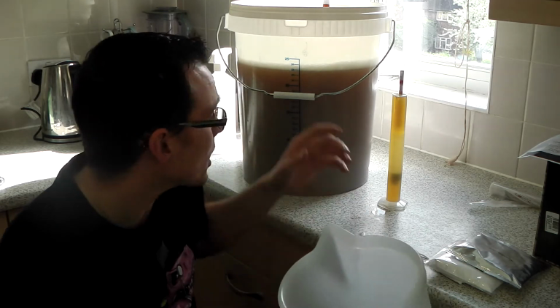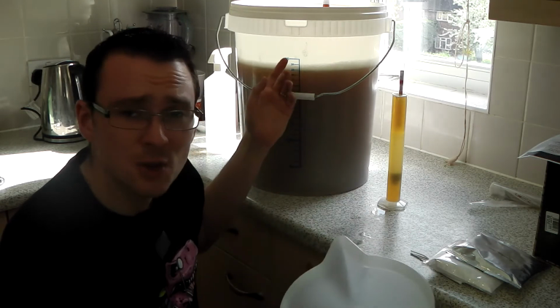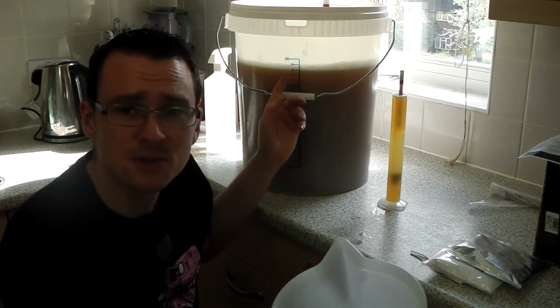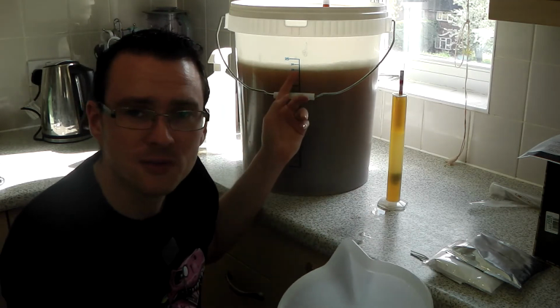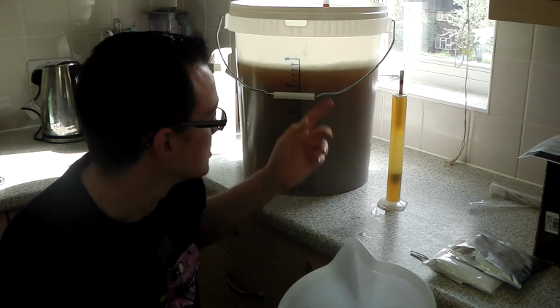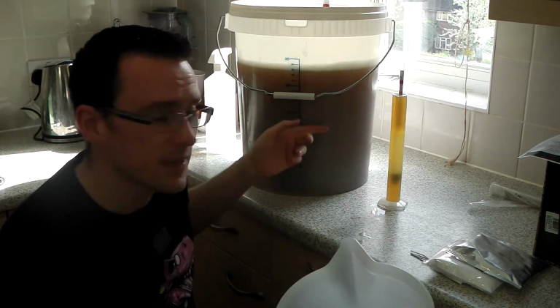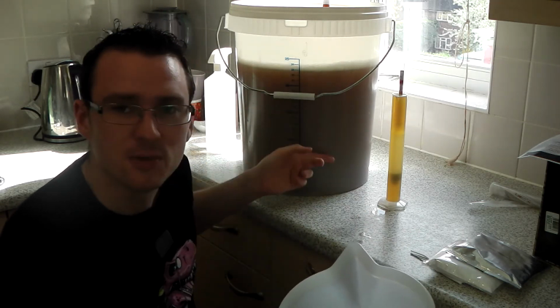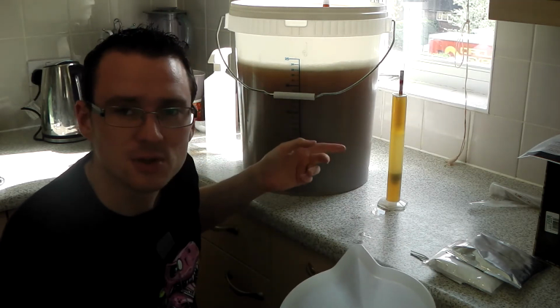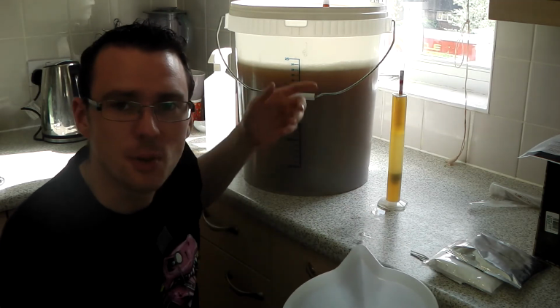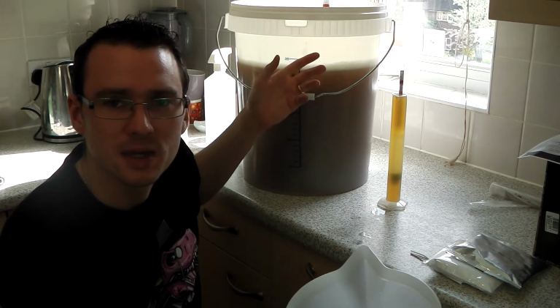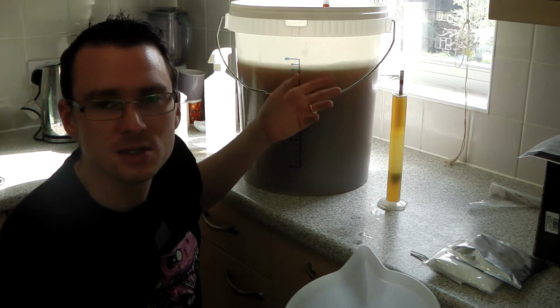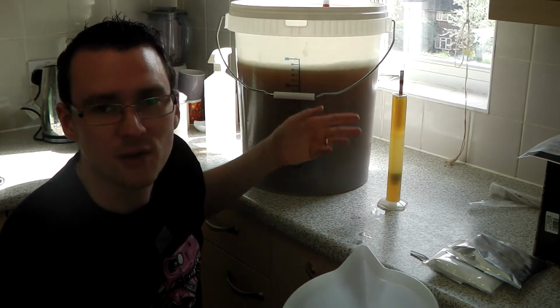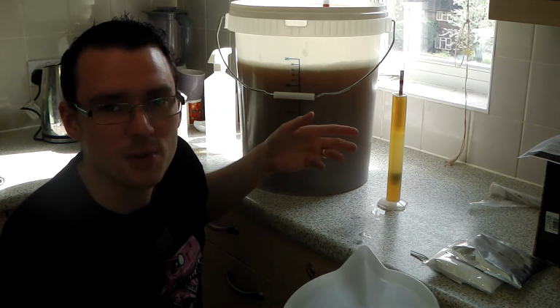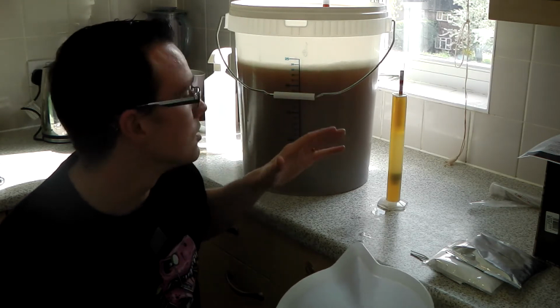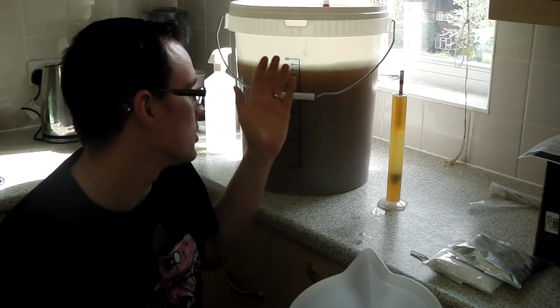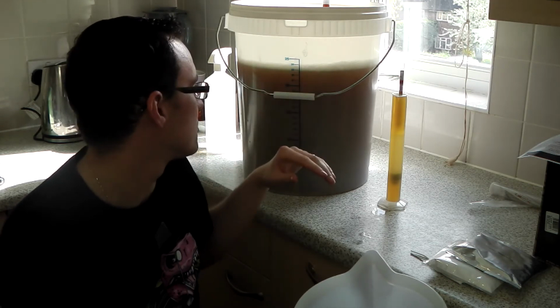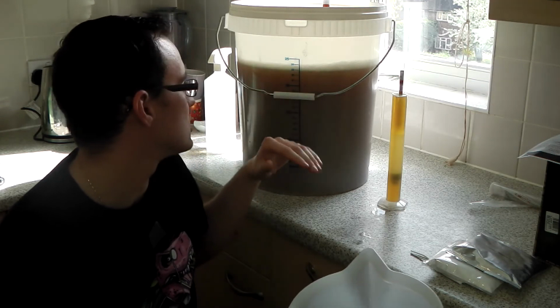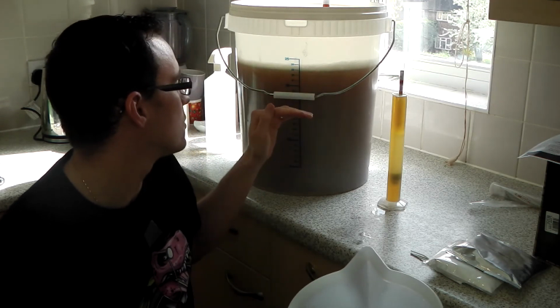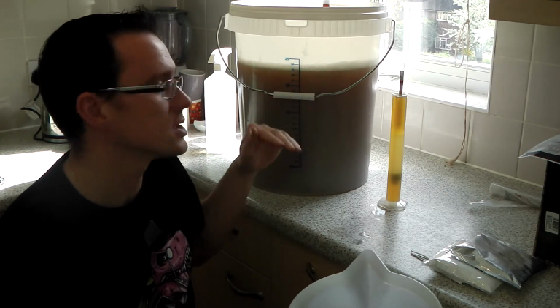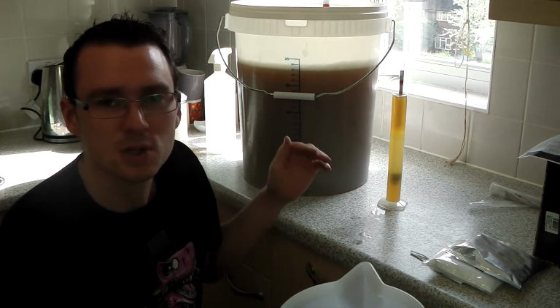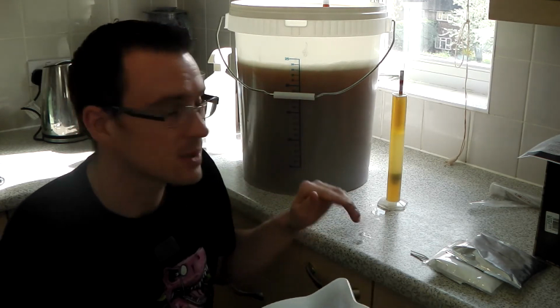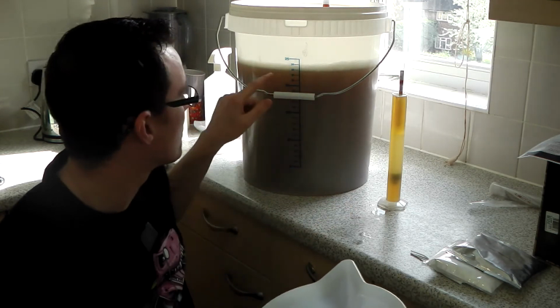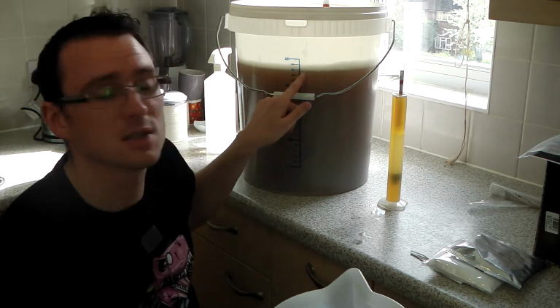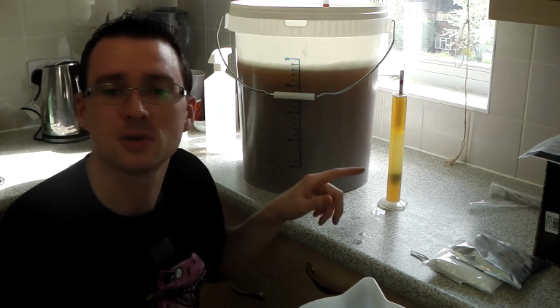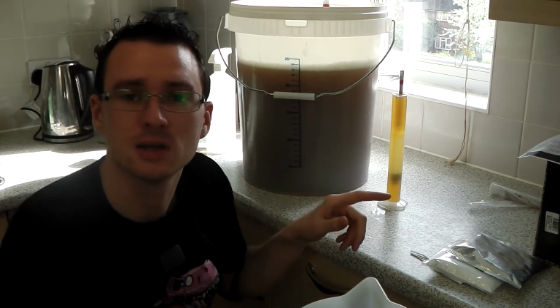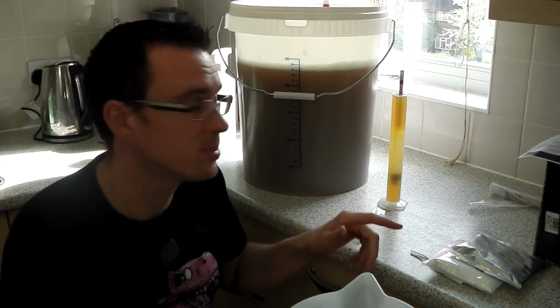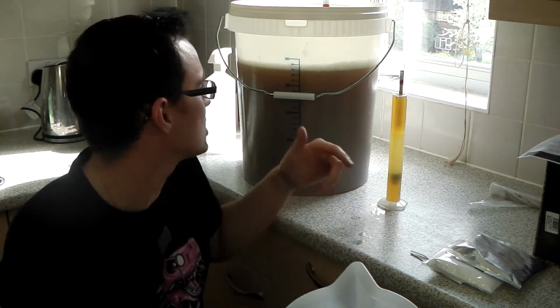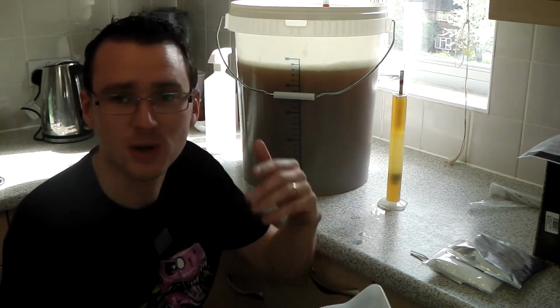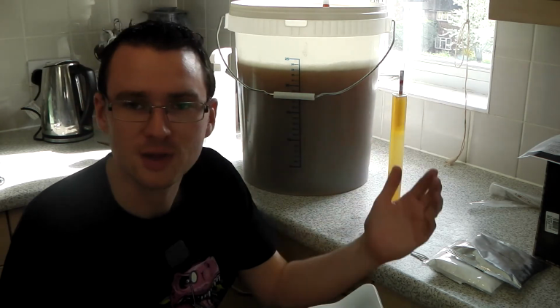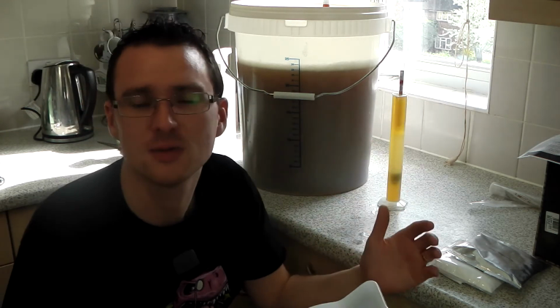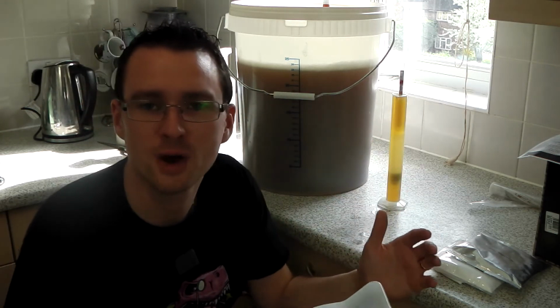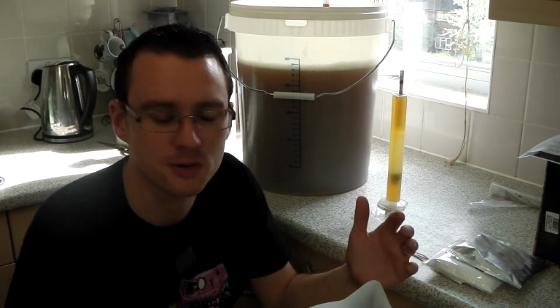And also when it comes to fermenting vessels, that can be wrong as well. So when you're doing beer kits, the gravity might be wrong because there's not enough water or there's too much water, because the marking says it's 23 litres but it could actually be 25 litres, so you've overfilled it.